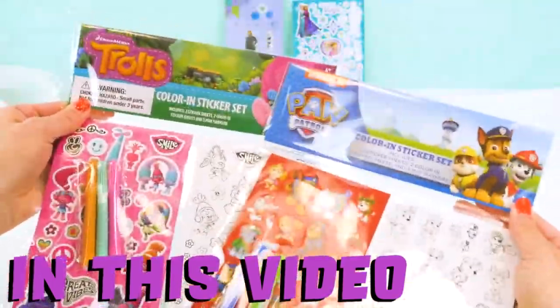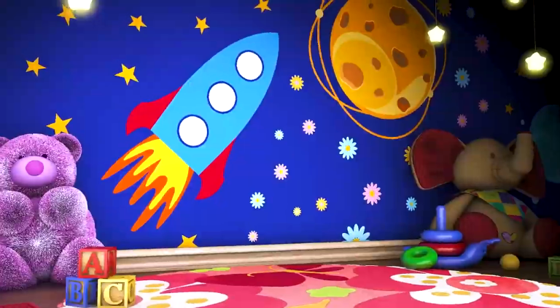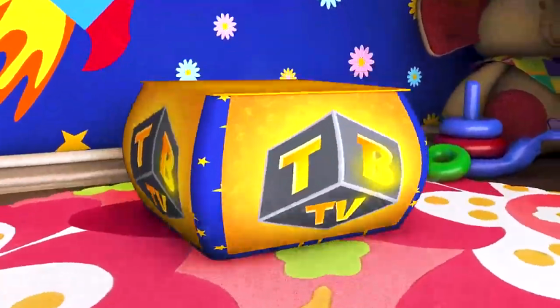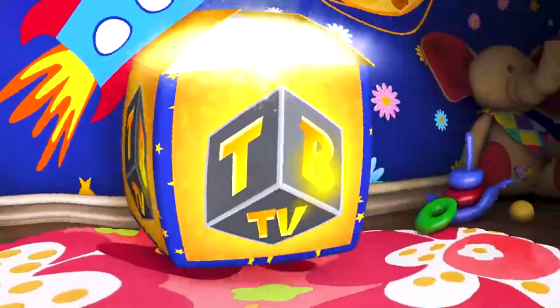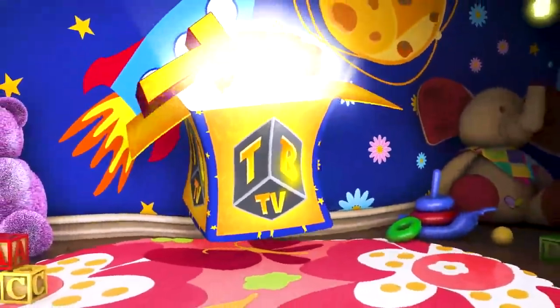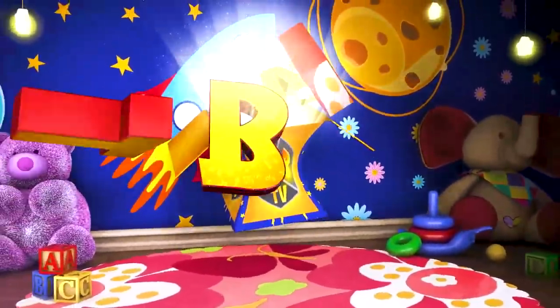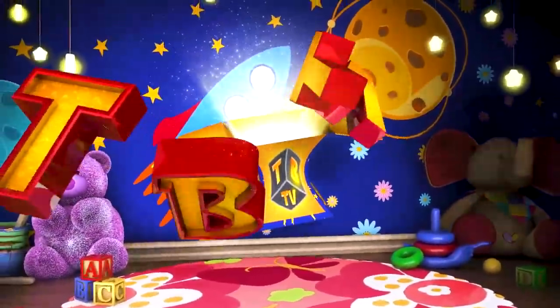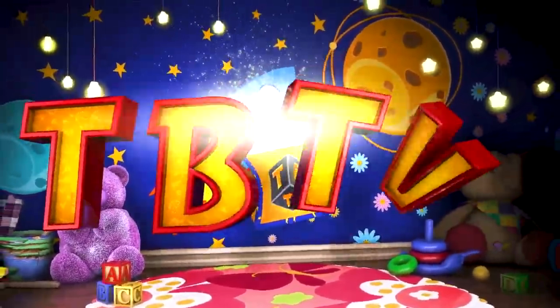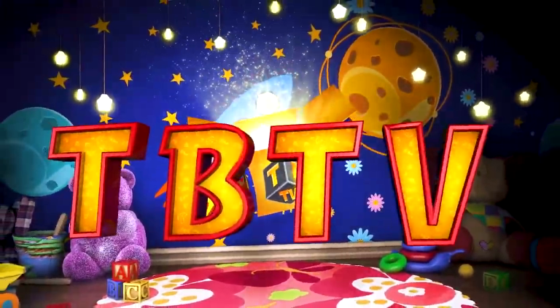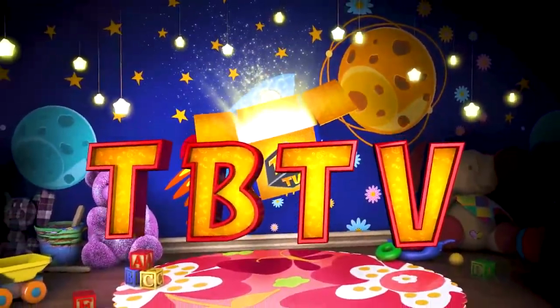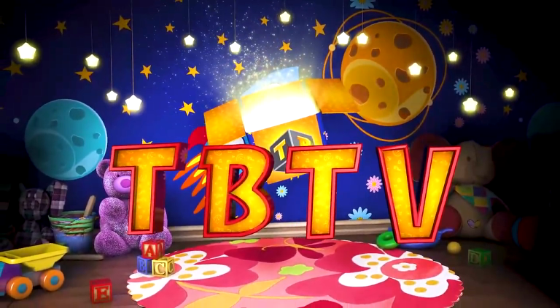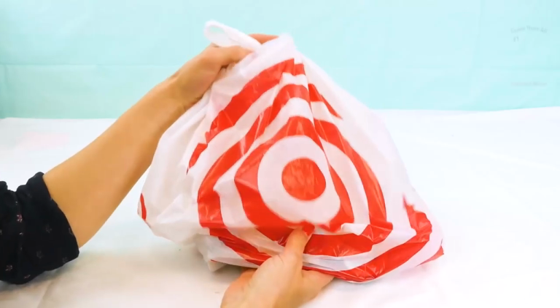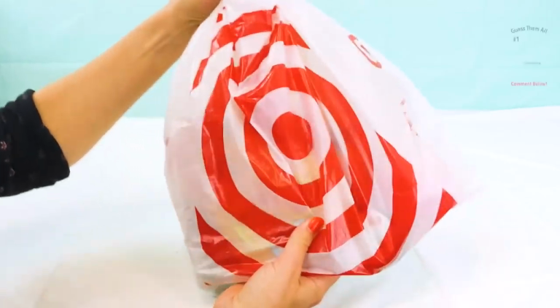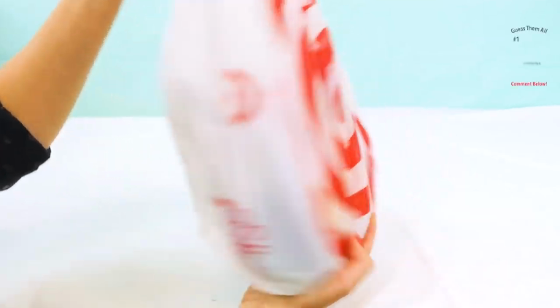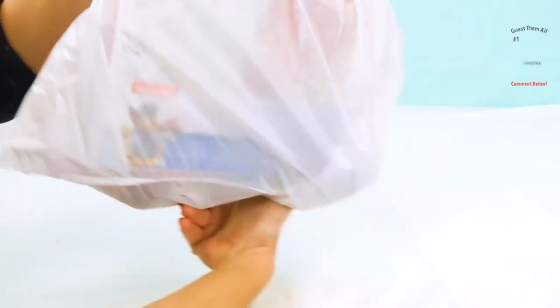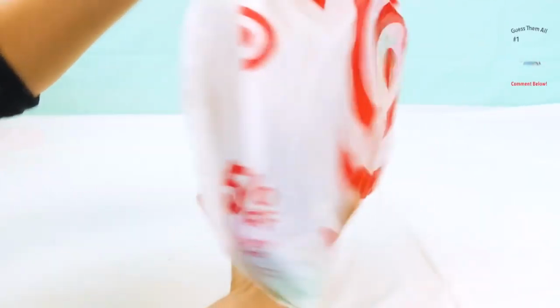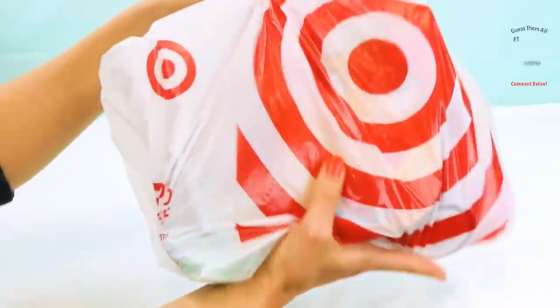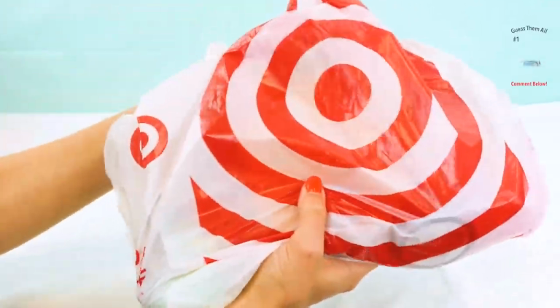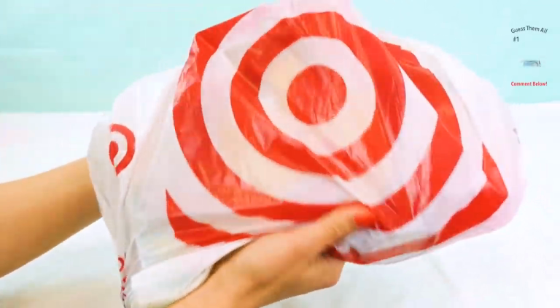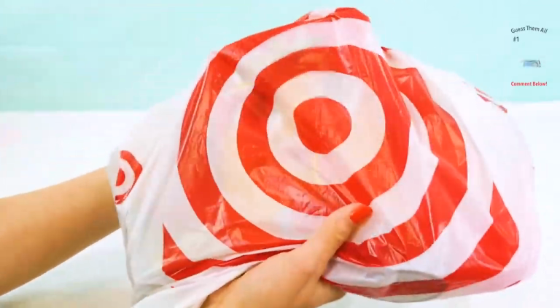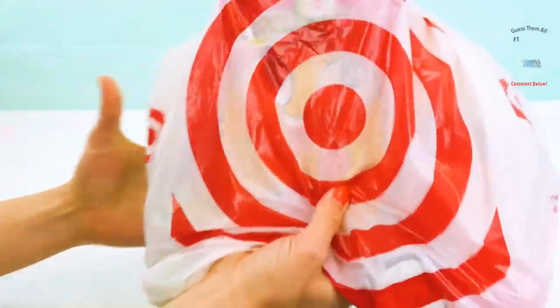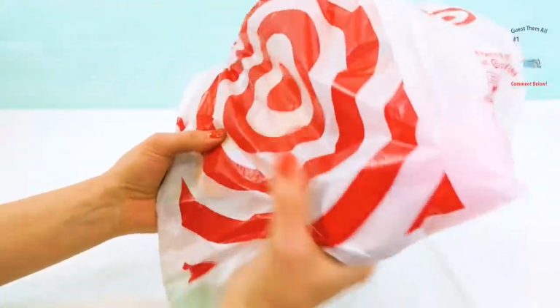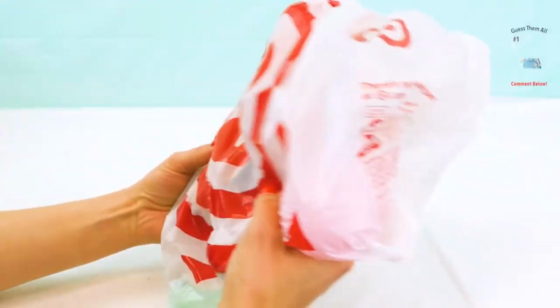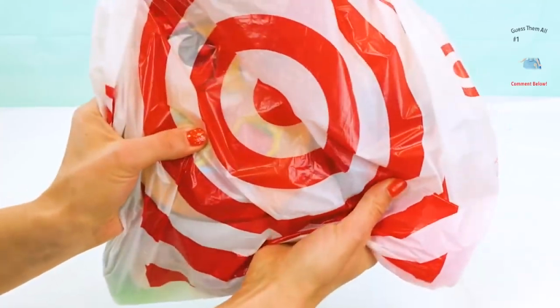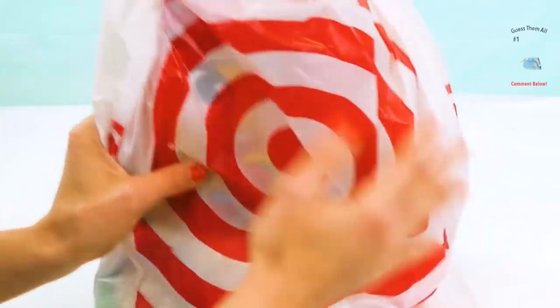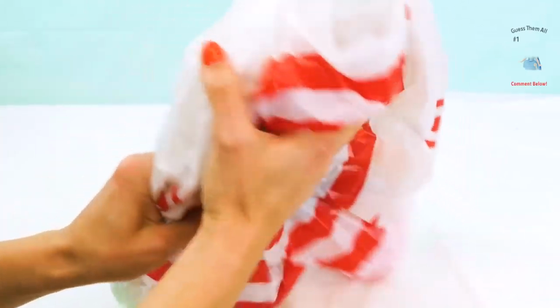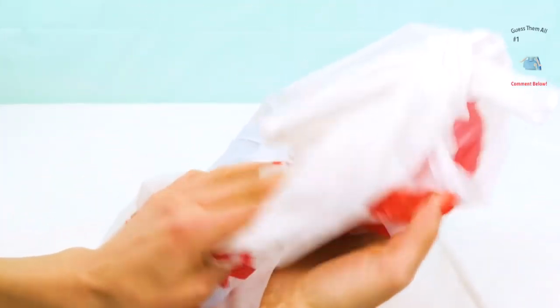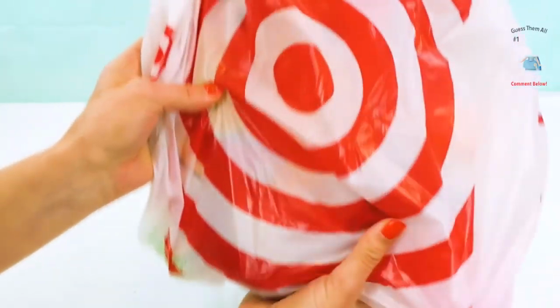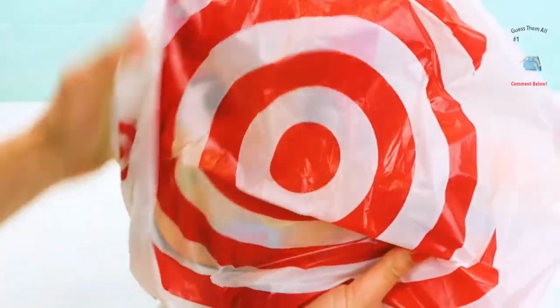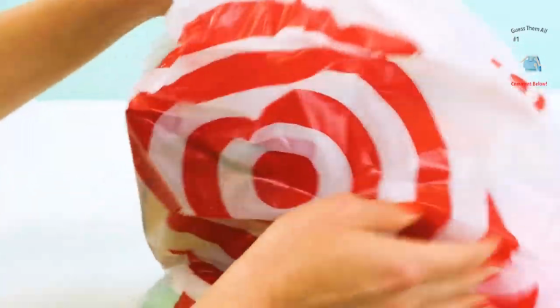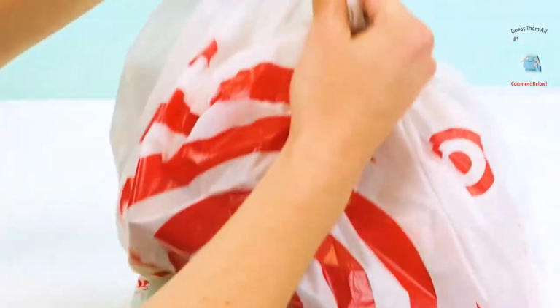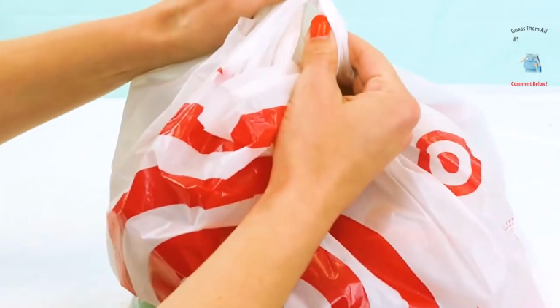Oh my goodness, look what we have here, guys! A huge bag from Target filled with so many fun surprises! Oh my goodness, I wonder what is in here! Let's open it up right now!